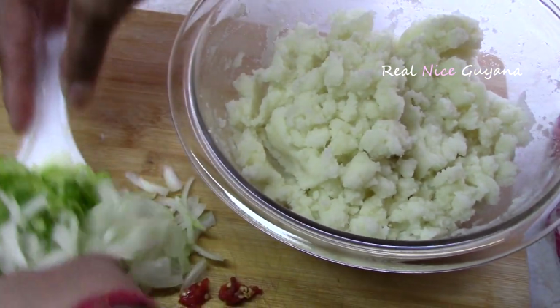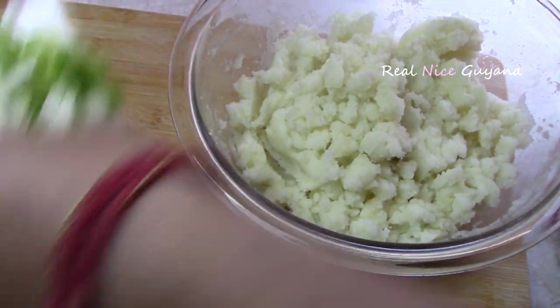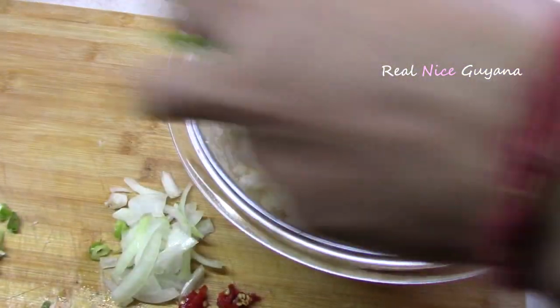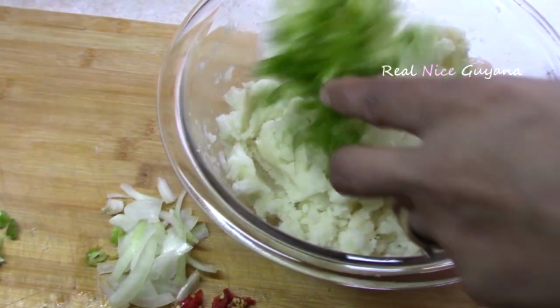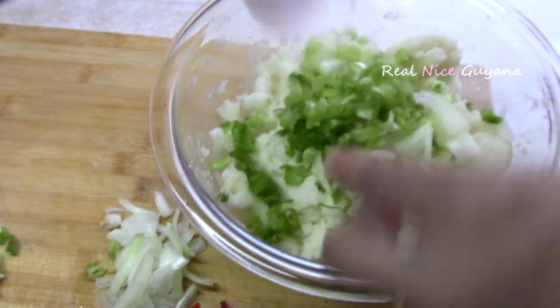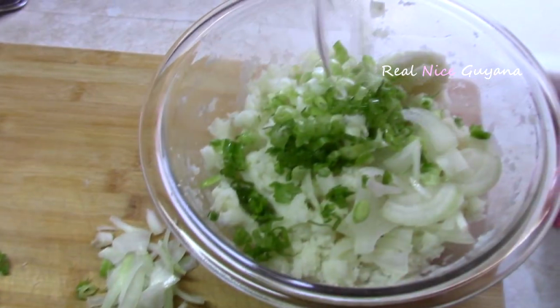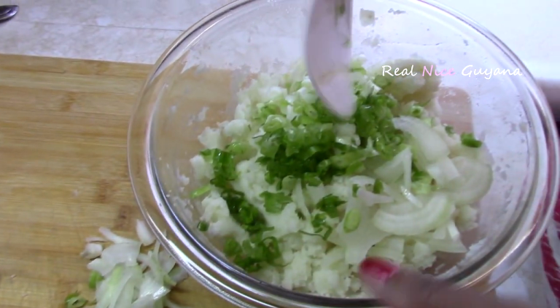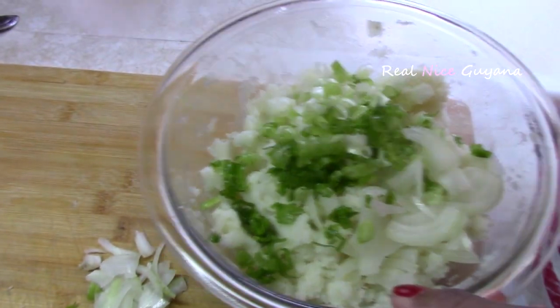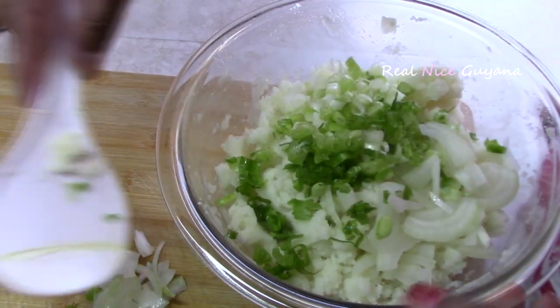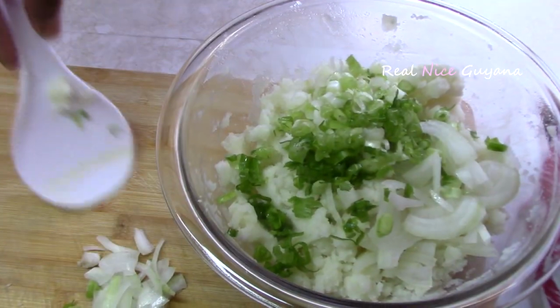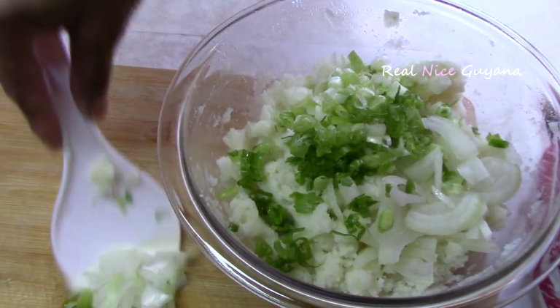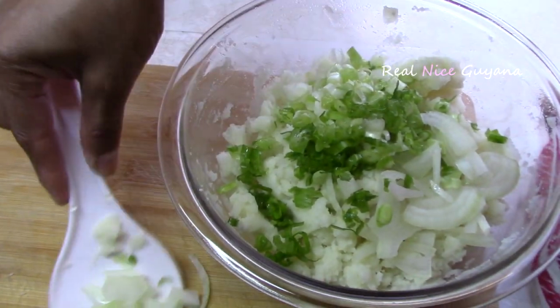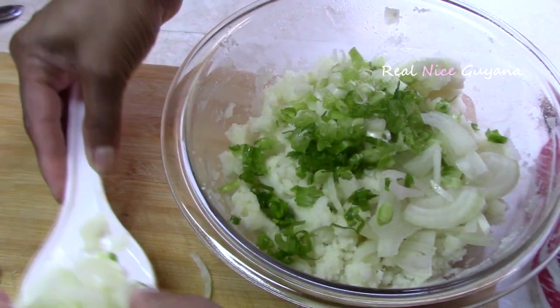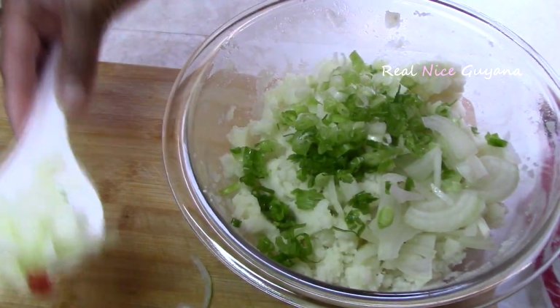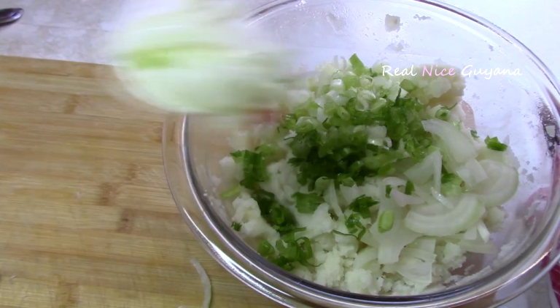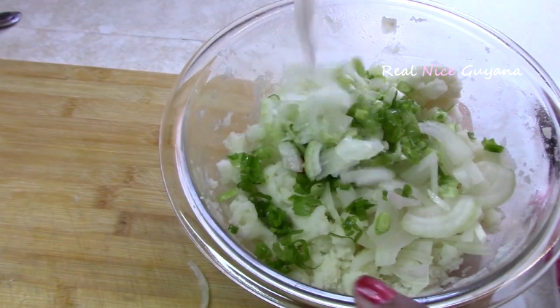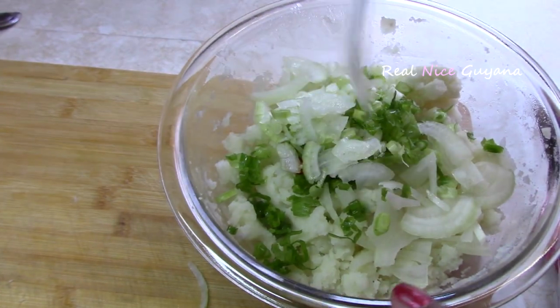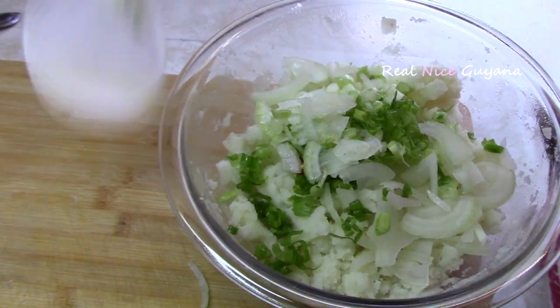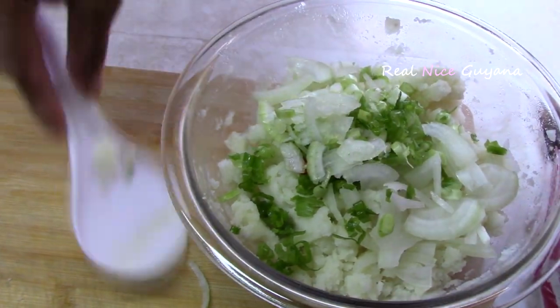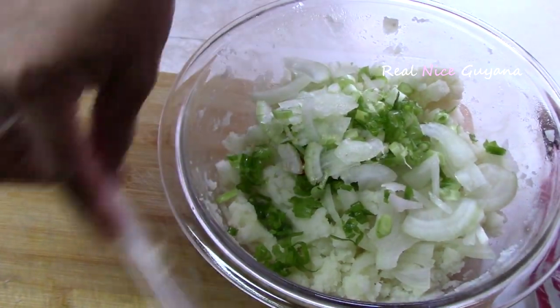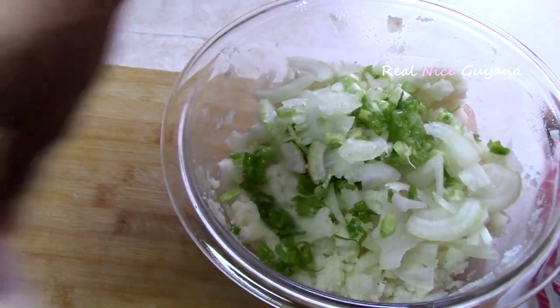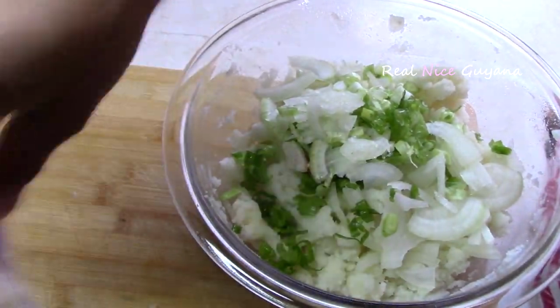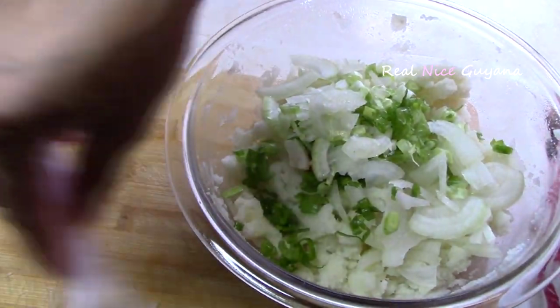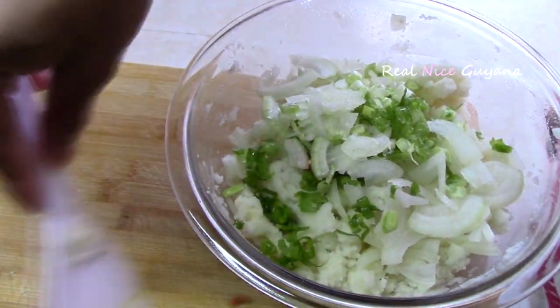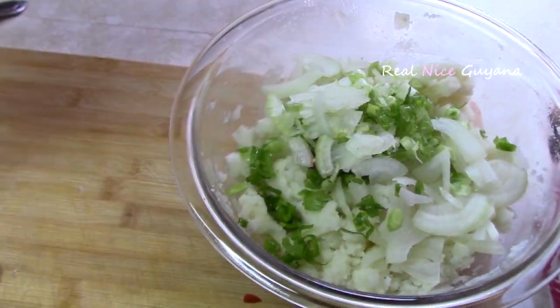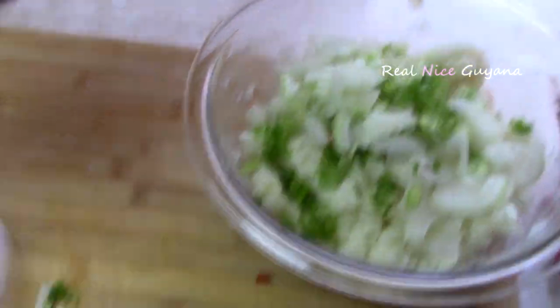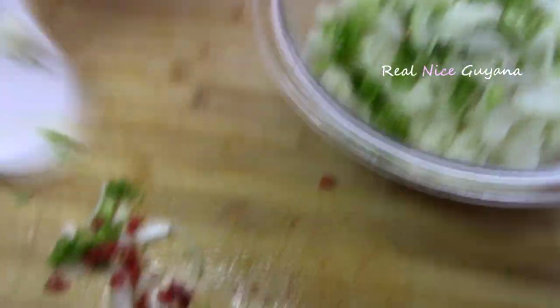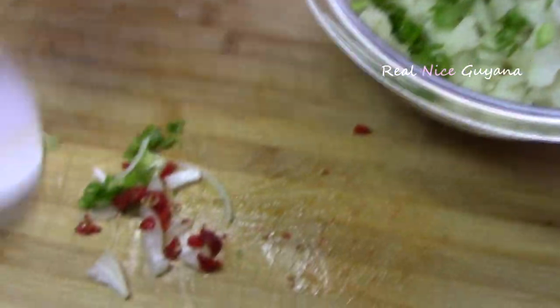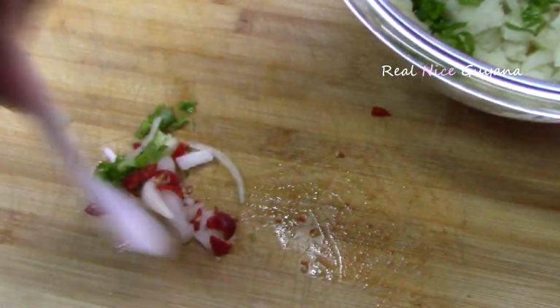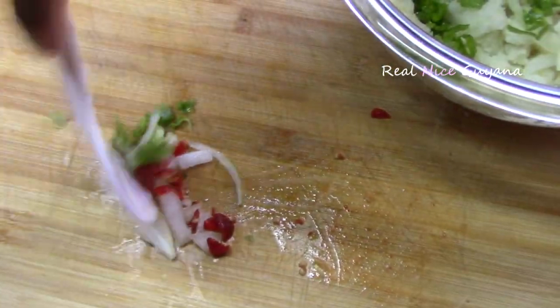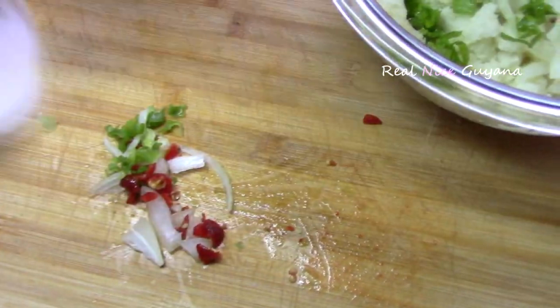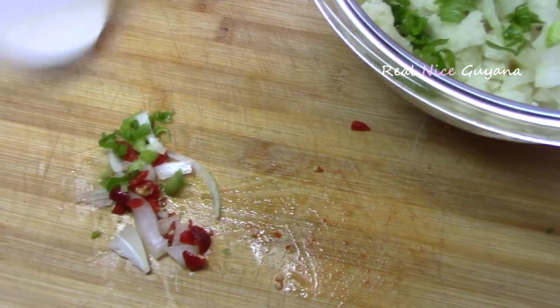Now we're going to add the chopped seasonings — scallions, onions, and pepper. The pepper is of course optional.